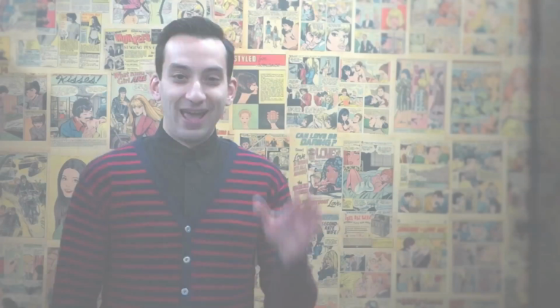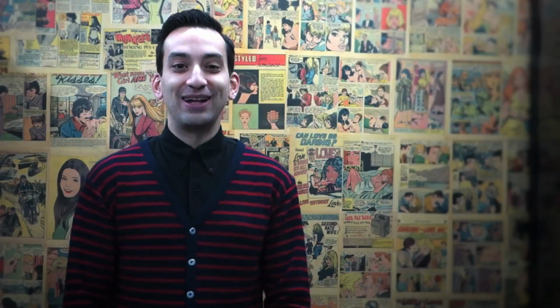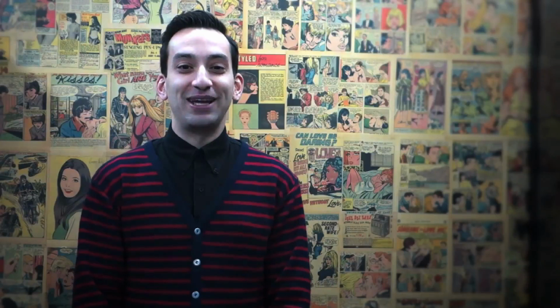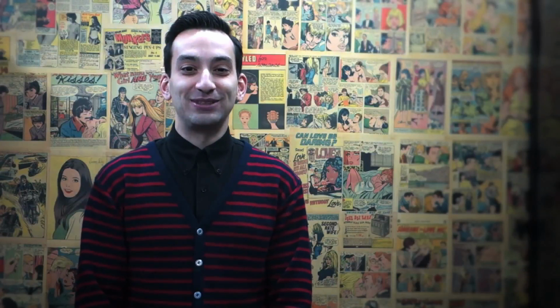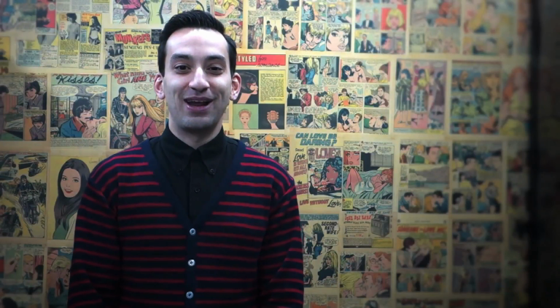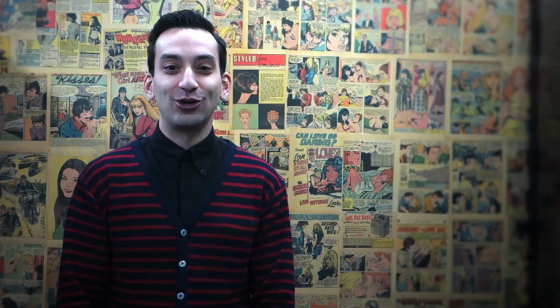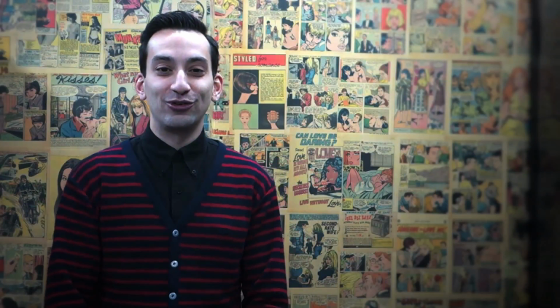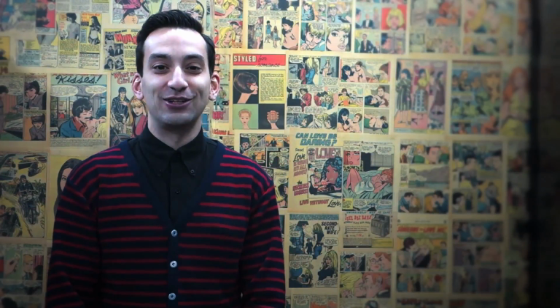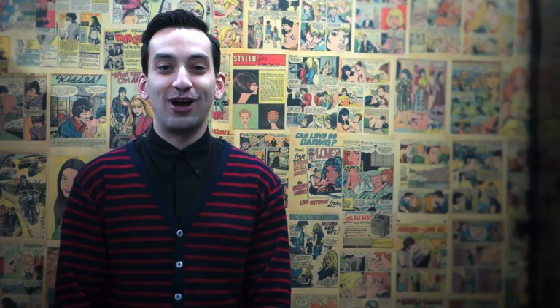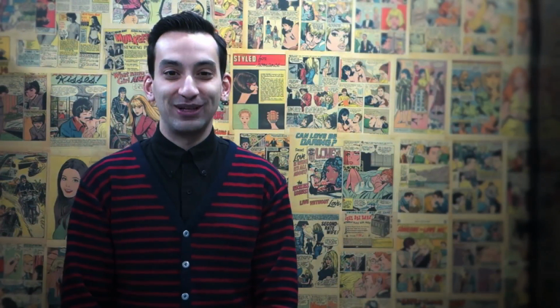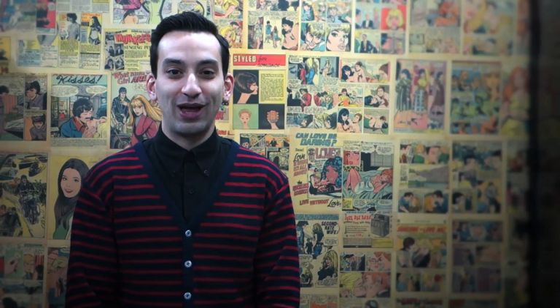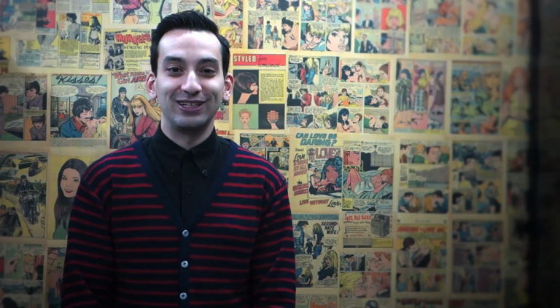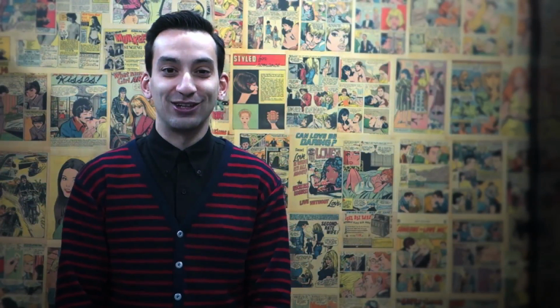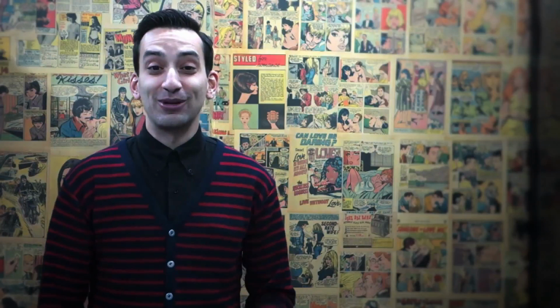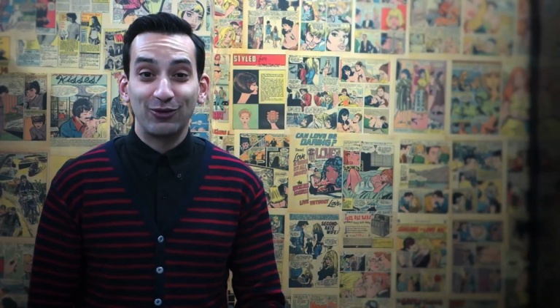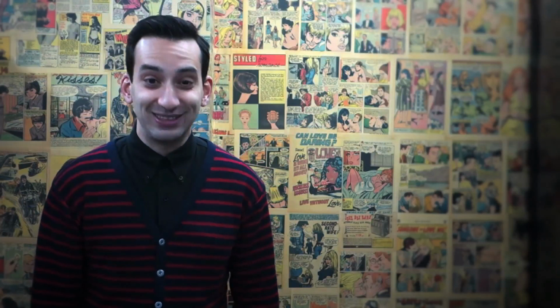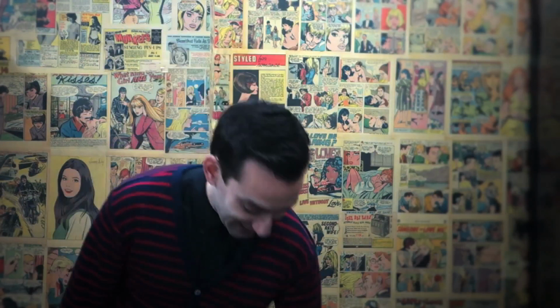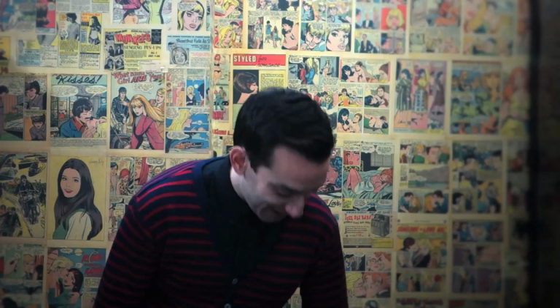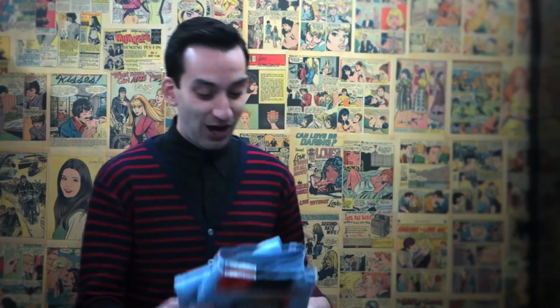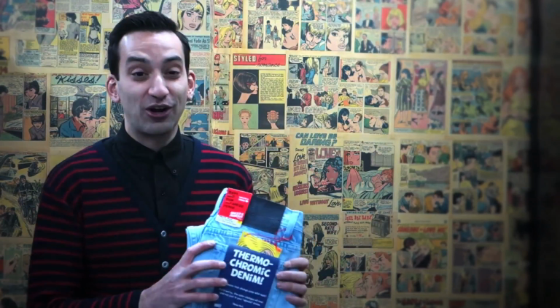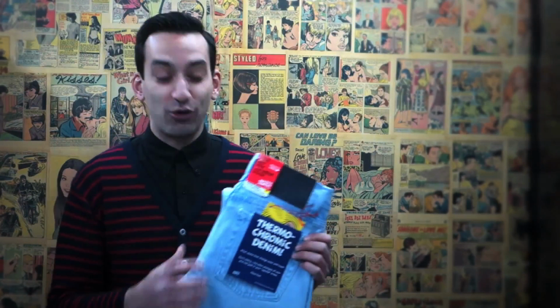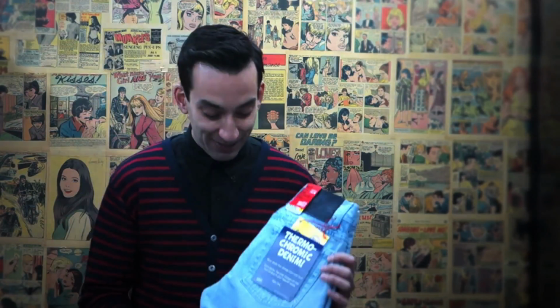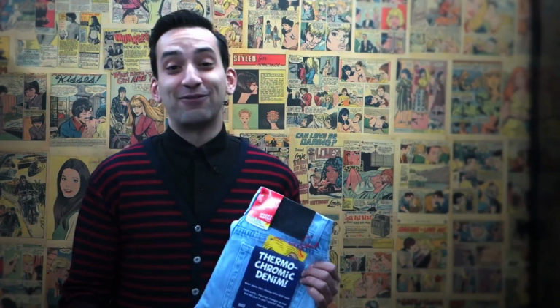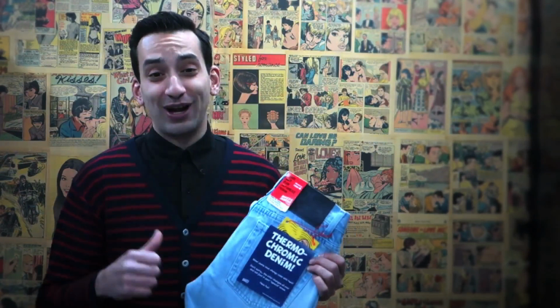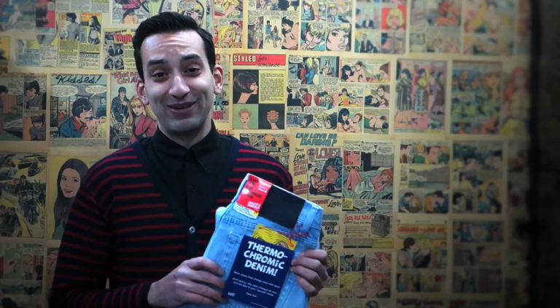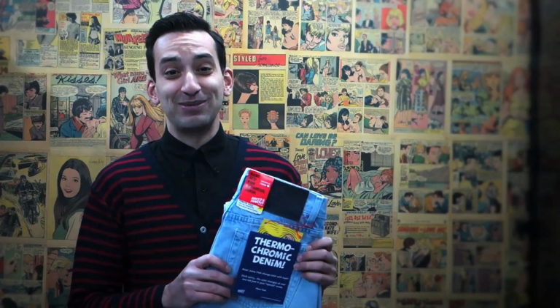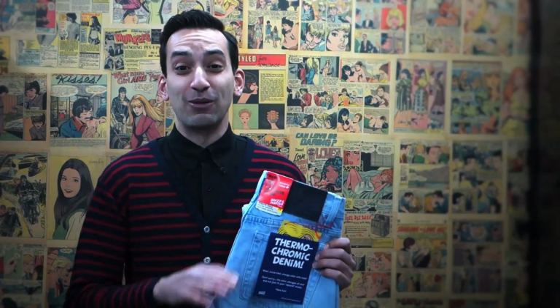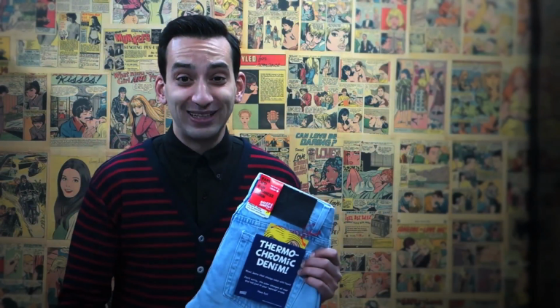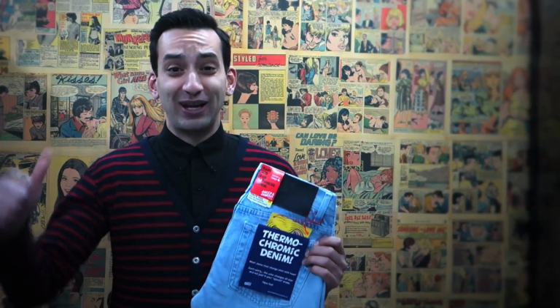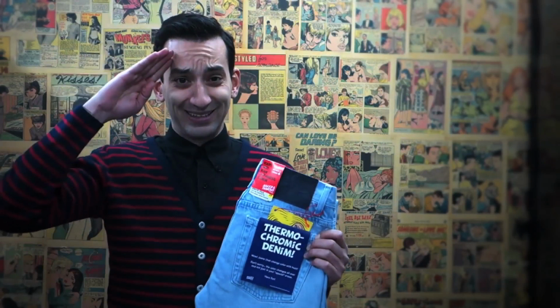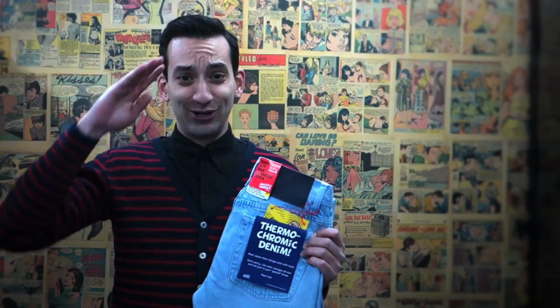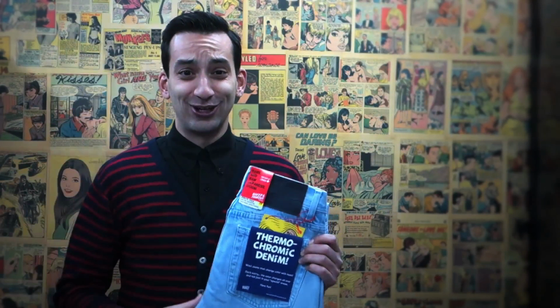I'm Brandon from Naked and Famous Denim, and I'm here to show you a few of the styles that Nord Streams got for the Spring-Summer 2013 collection. I'm going to start off with the craziest jean that we've got, which is our thermochromic denim. The first thing you've got to know about Naked and Famous Denim is that we are crazy — we're the crazy Canadian denim nerds at your service.